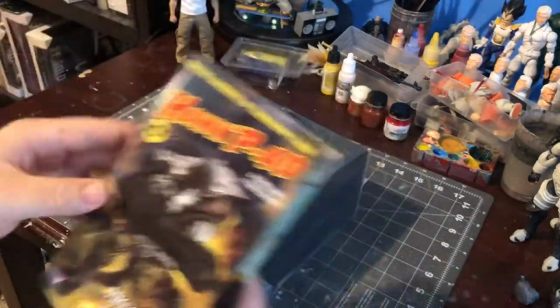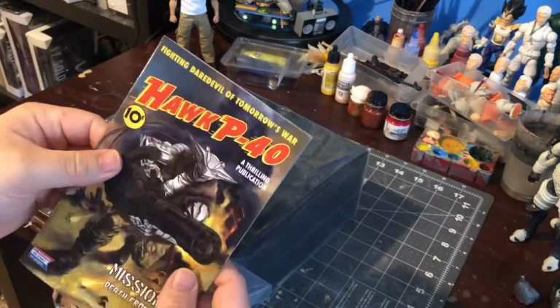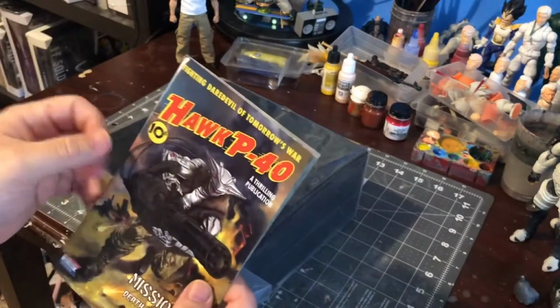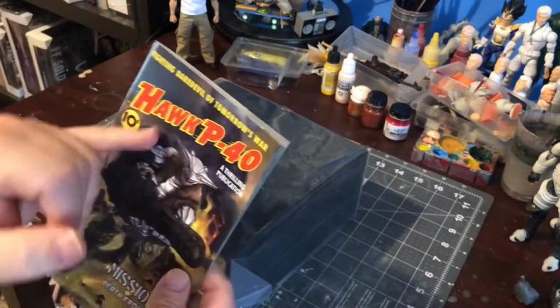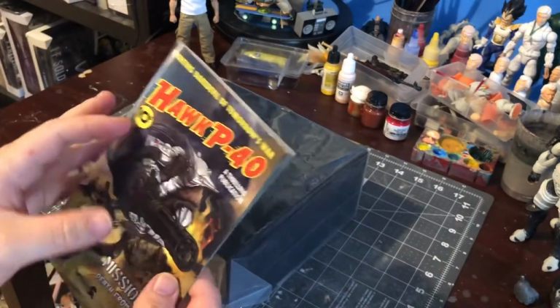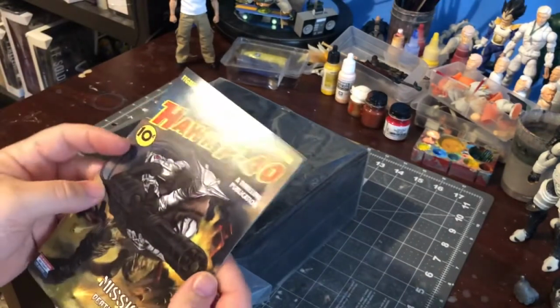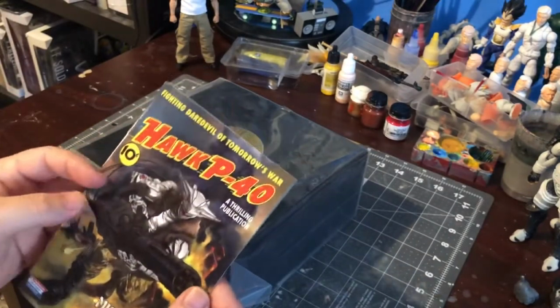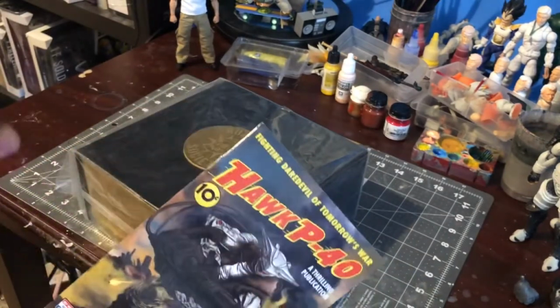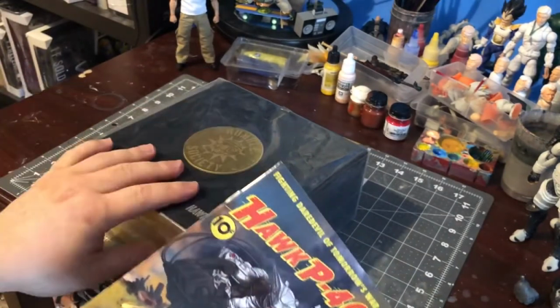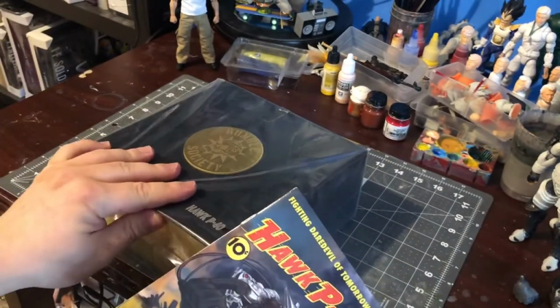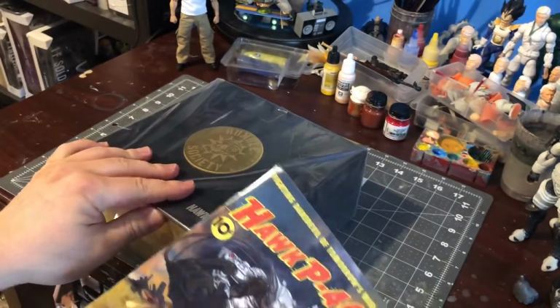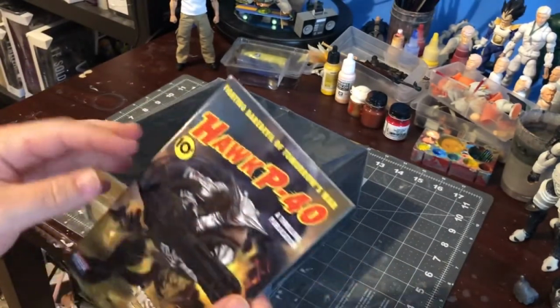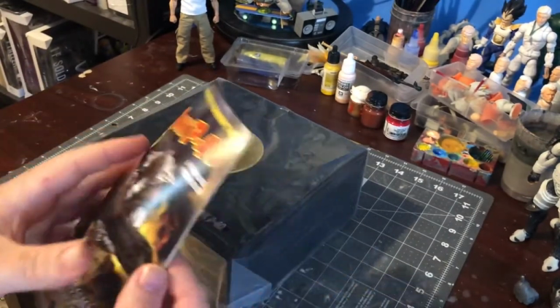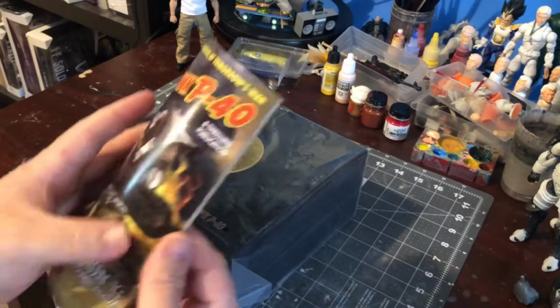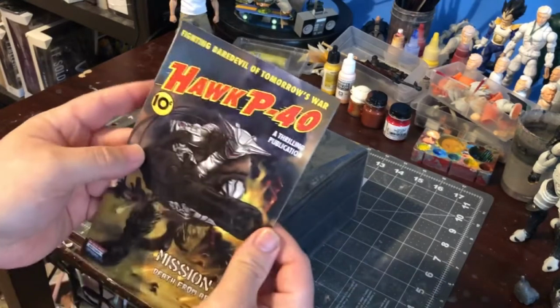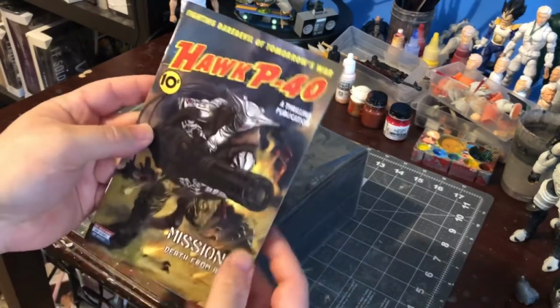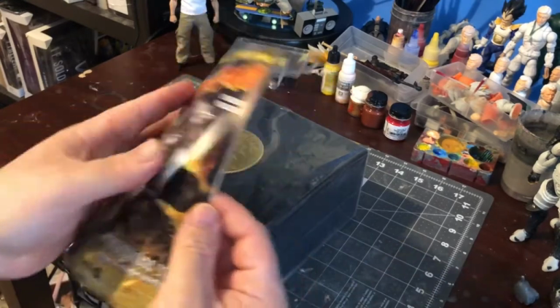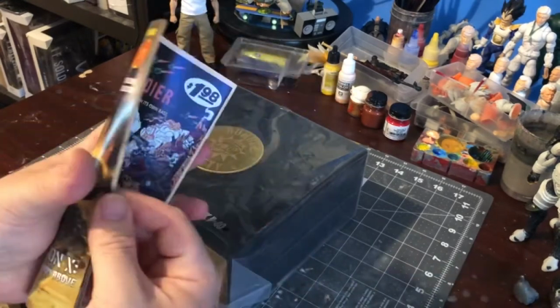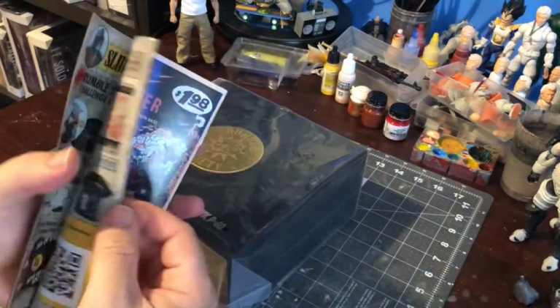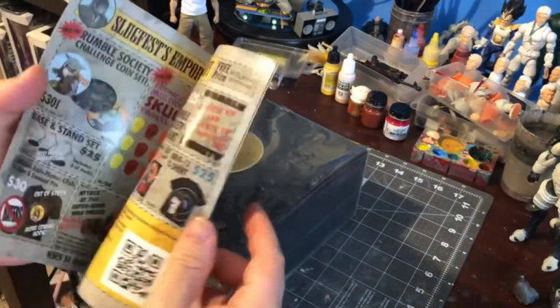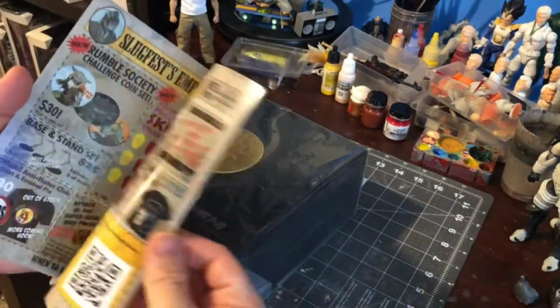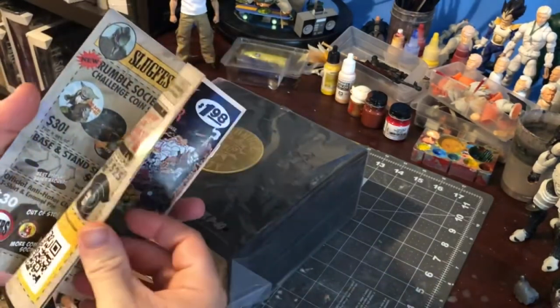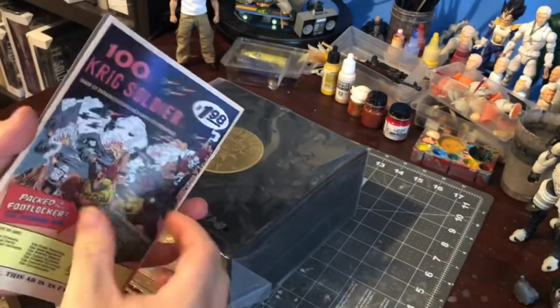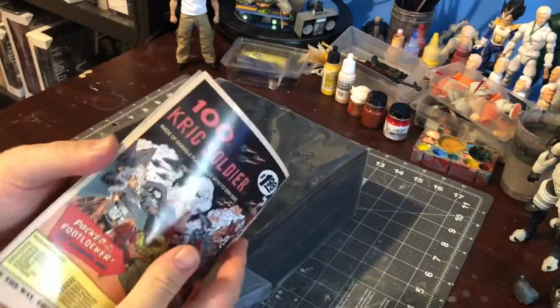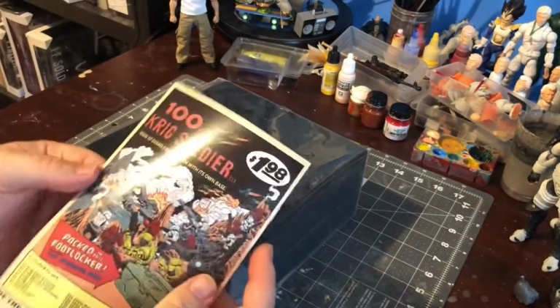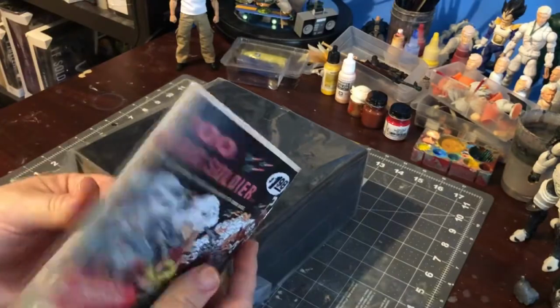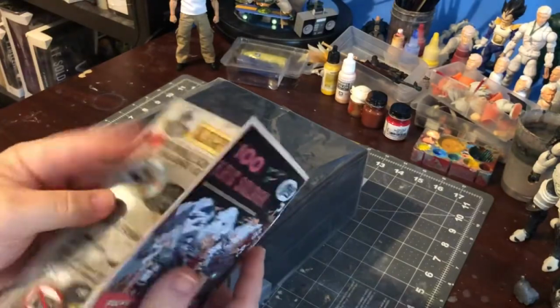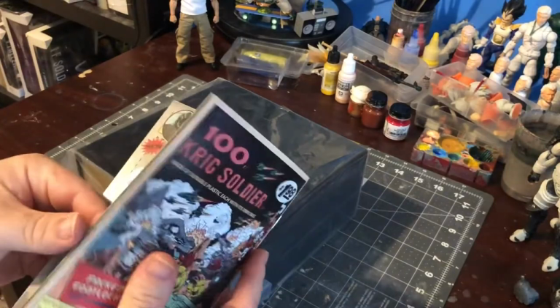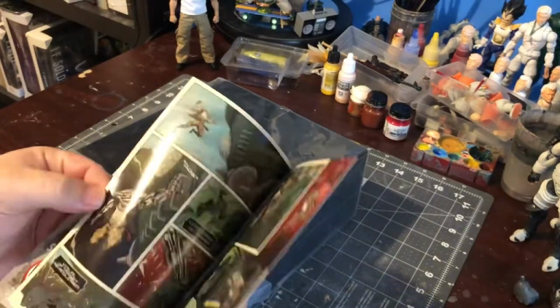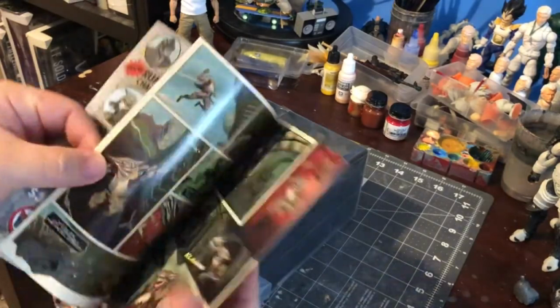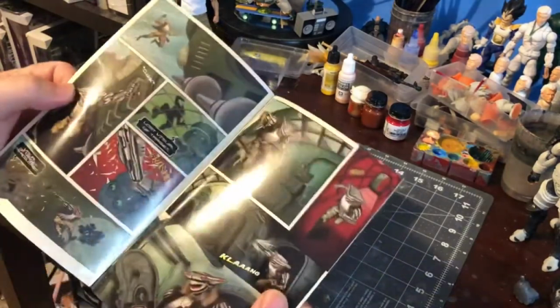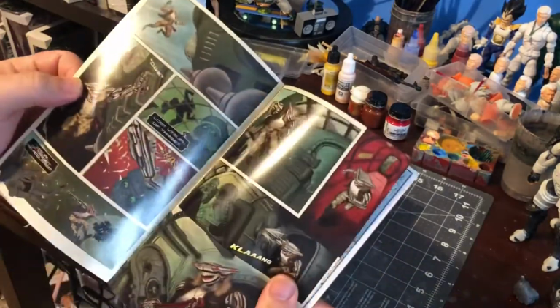This is the Hawk P40 from Mezco 112 Collective, part of the Rumble Society. He comes with a little miniature comic book. That's kind of cool.